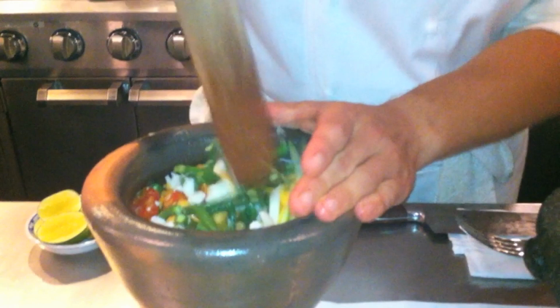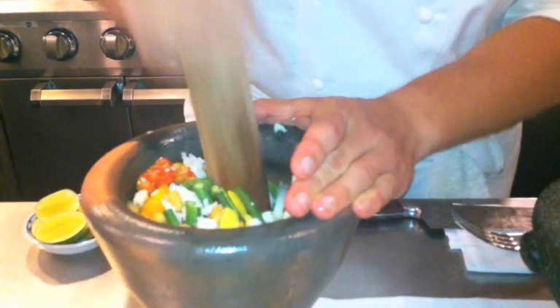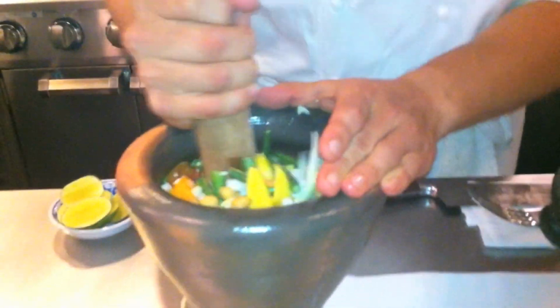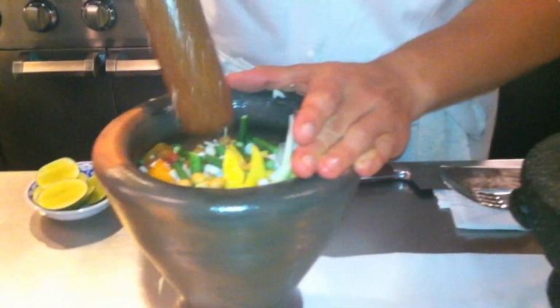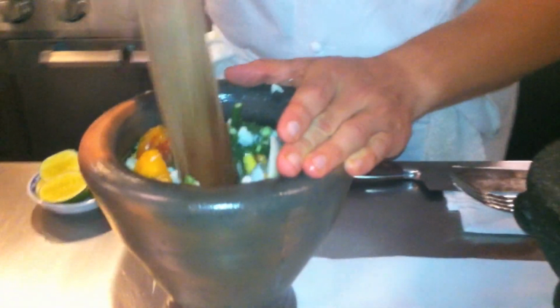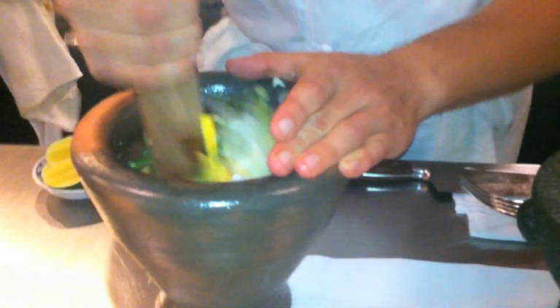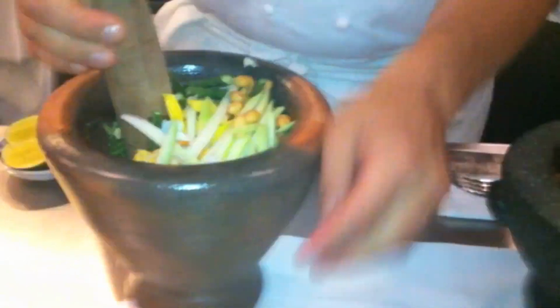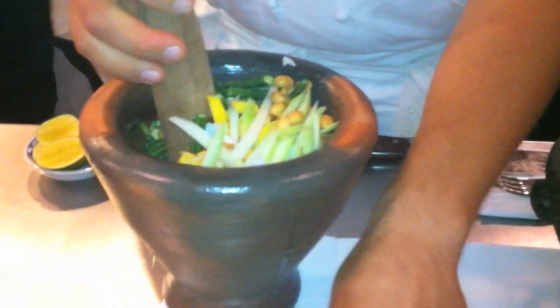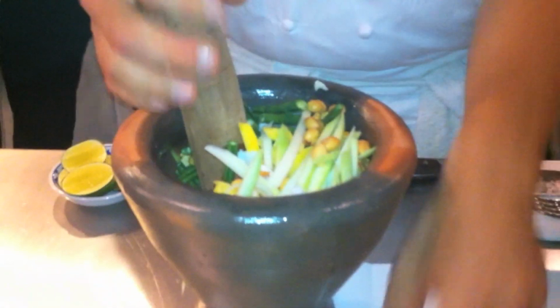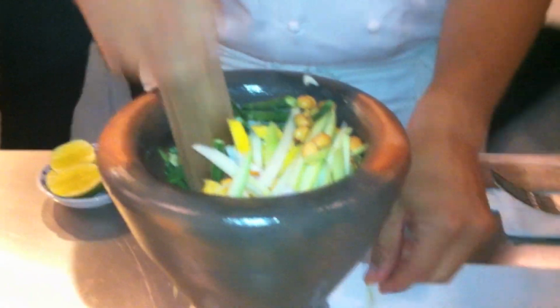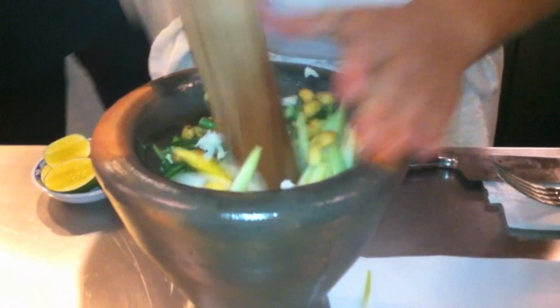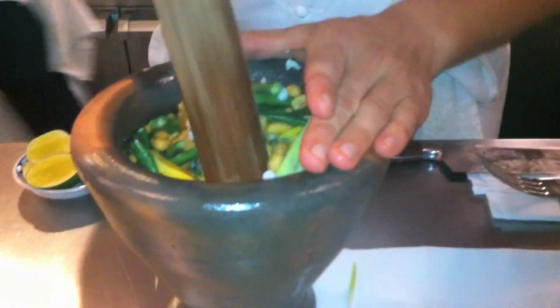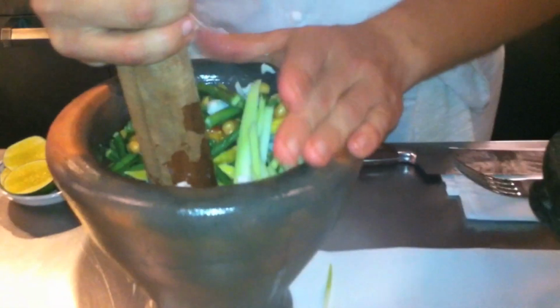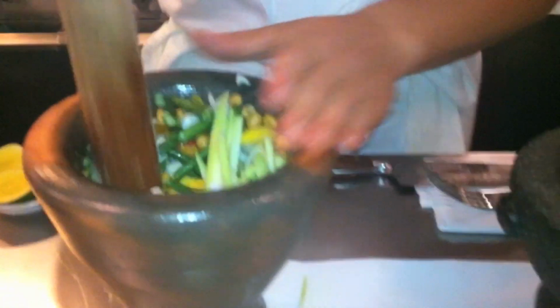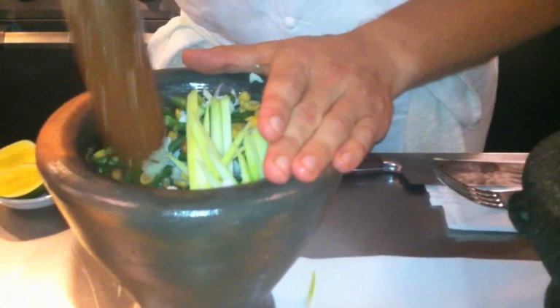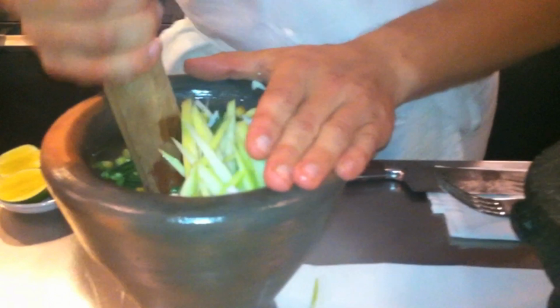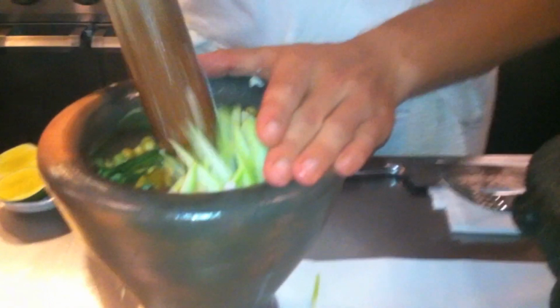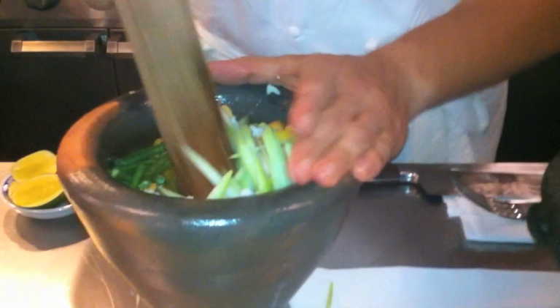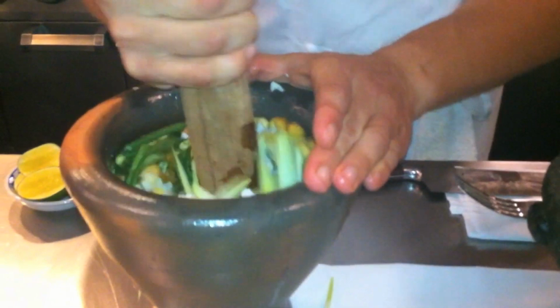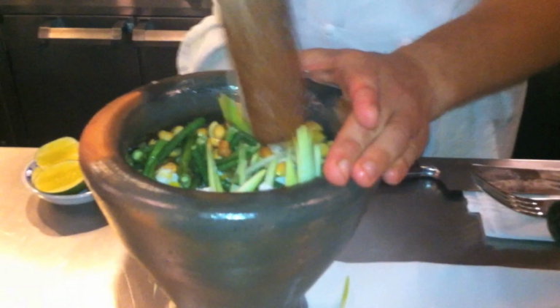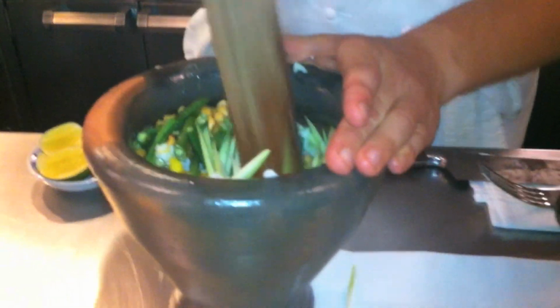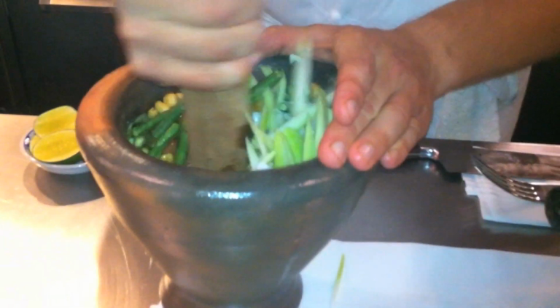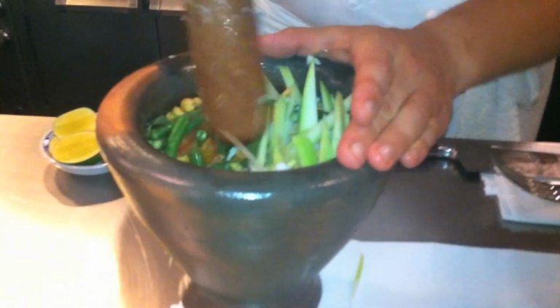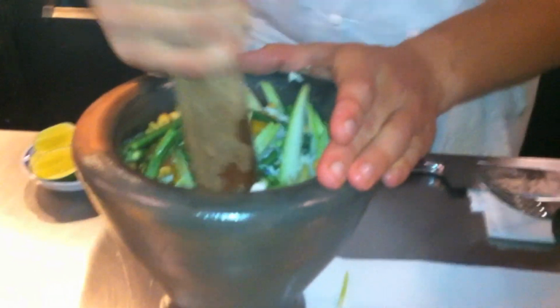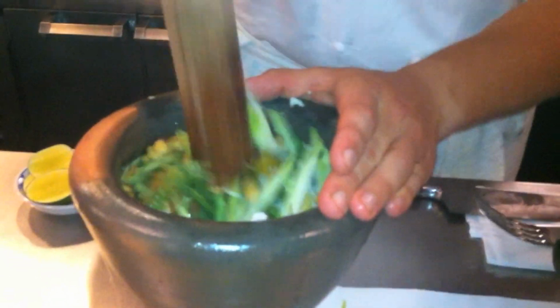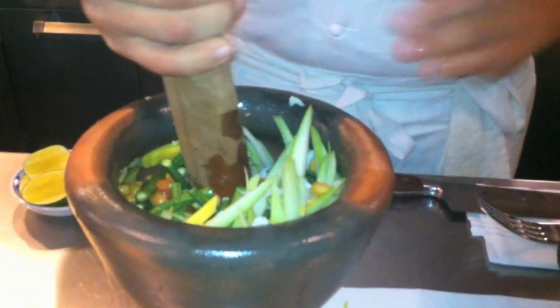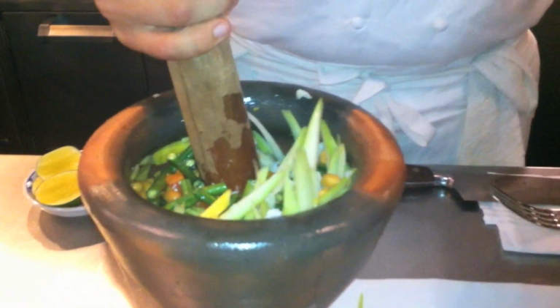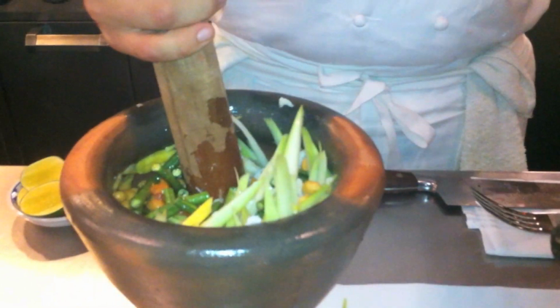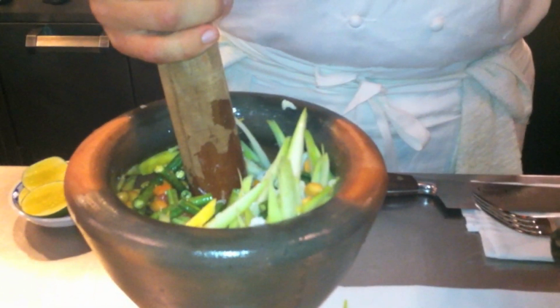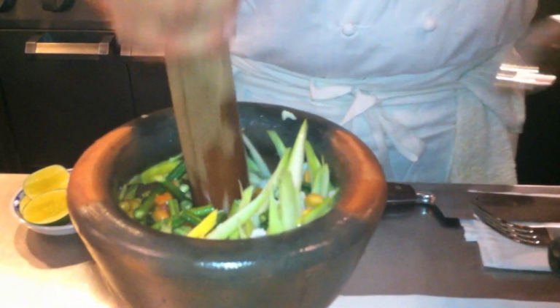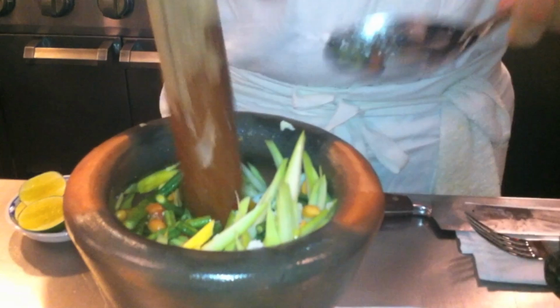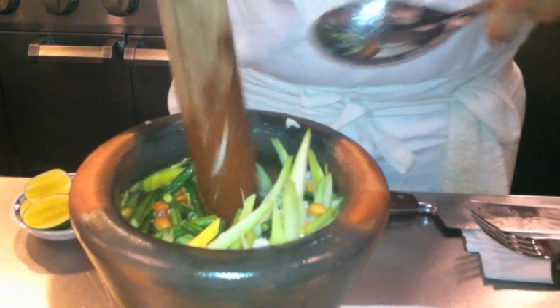So the little Thai ladies will have that, but also a spoon to stir it up while they're mashing it. But you like to just mash. Well, I'm not quite coordinated enough to do the whole thing.